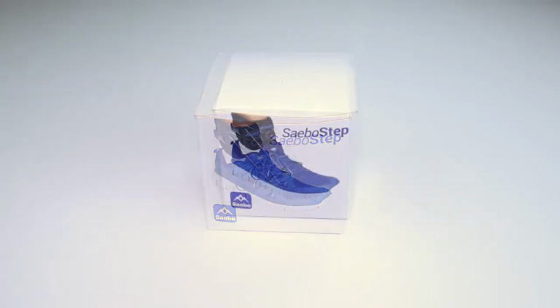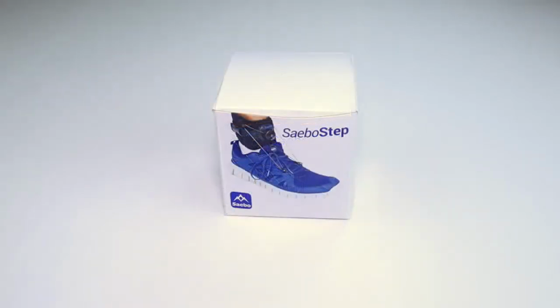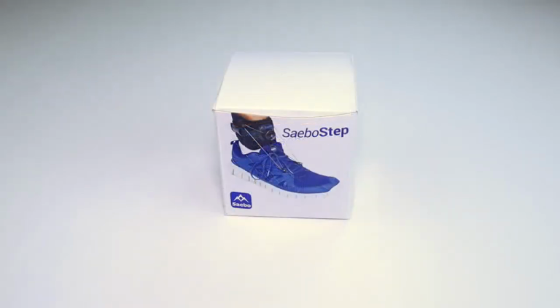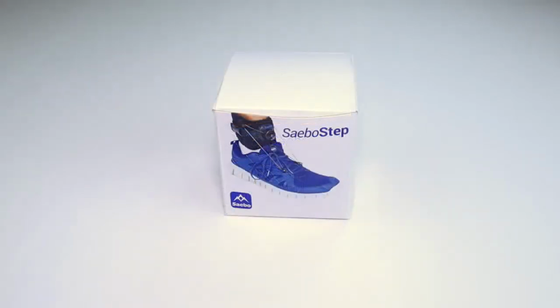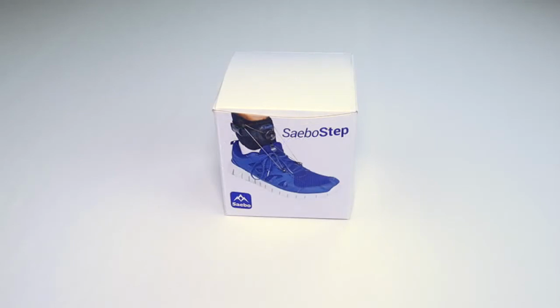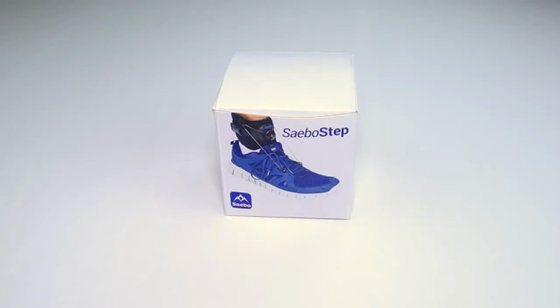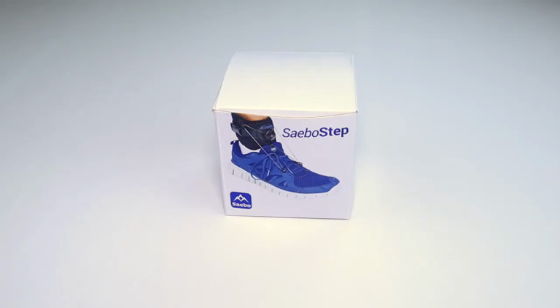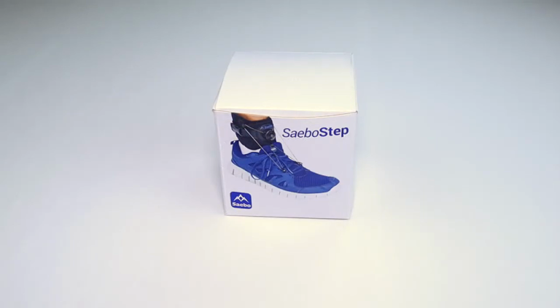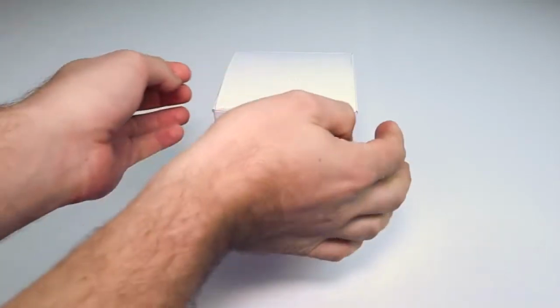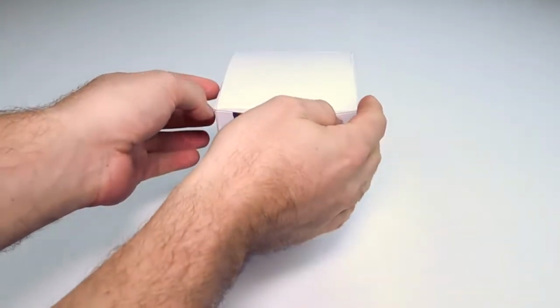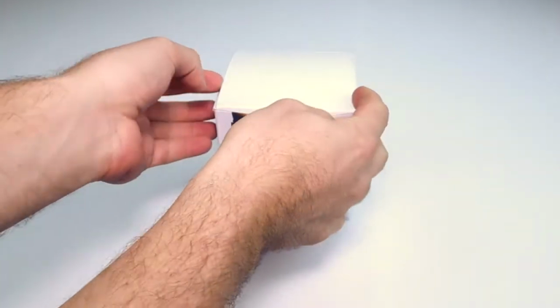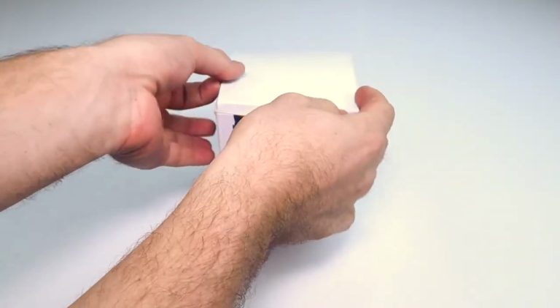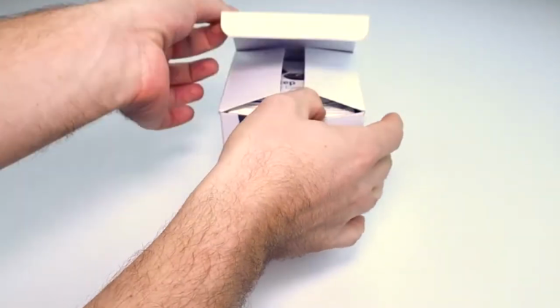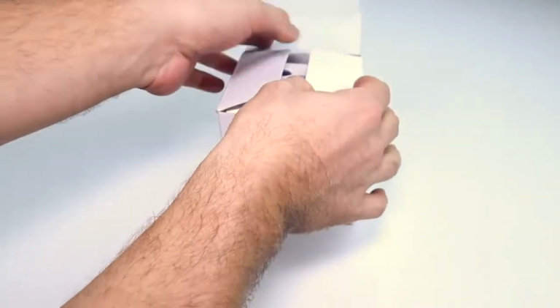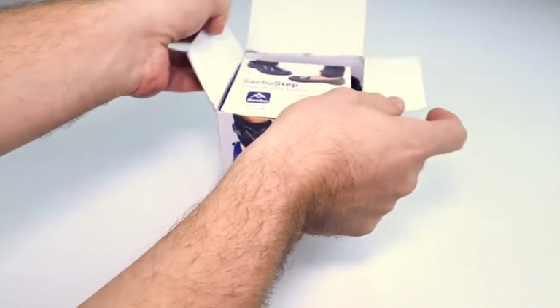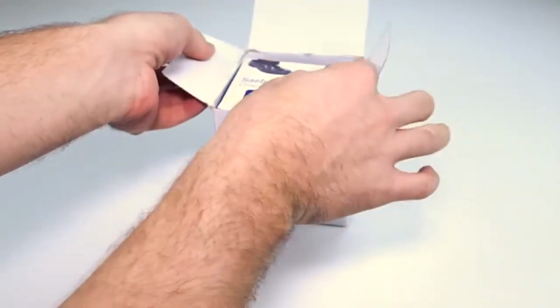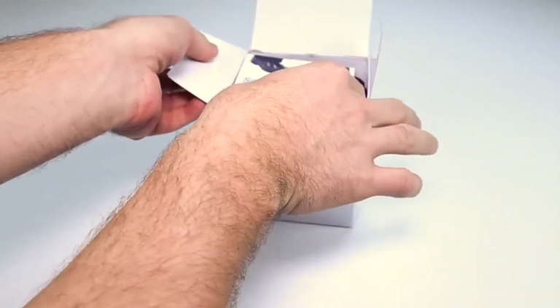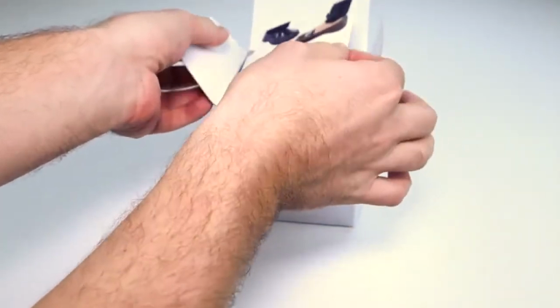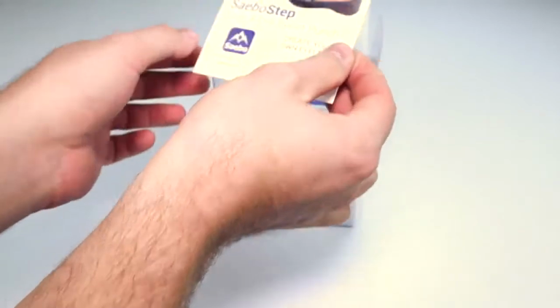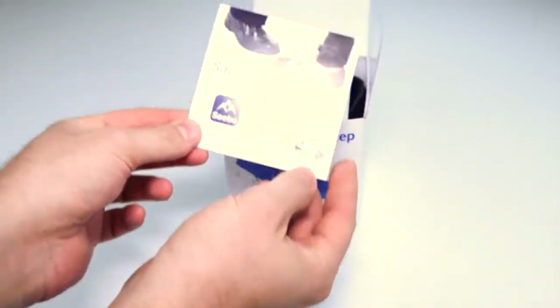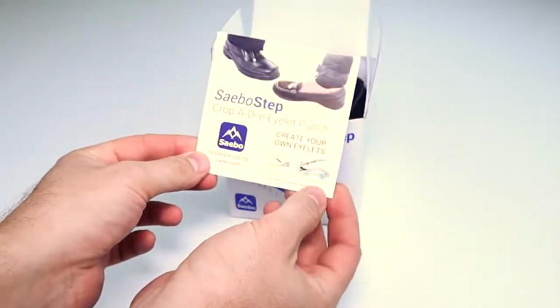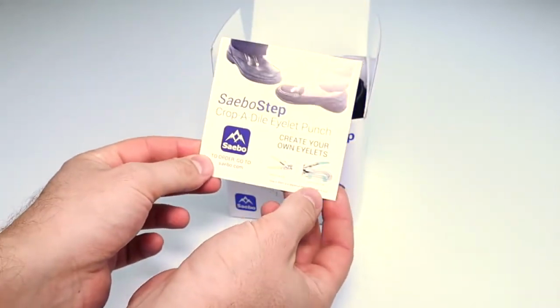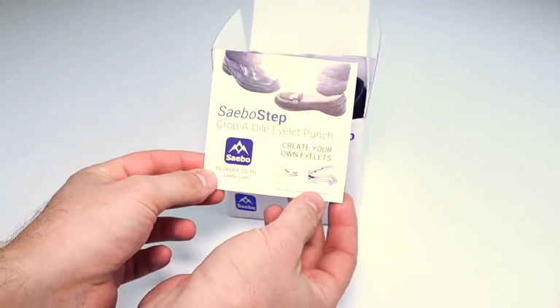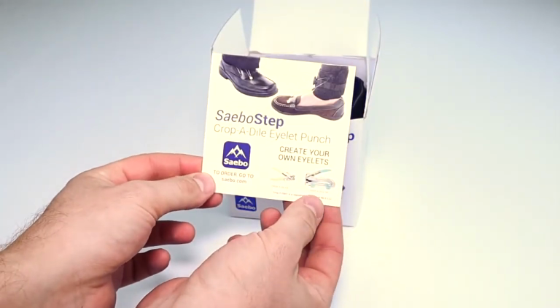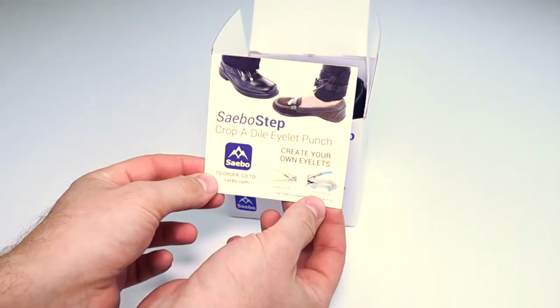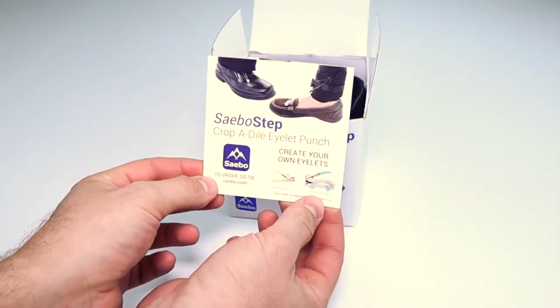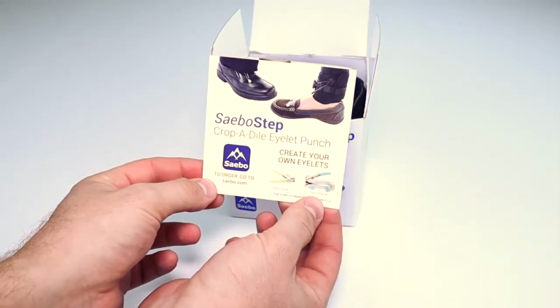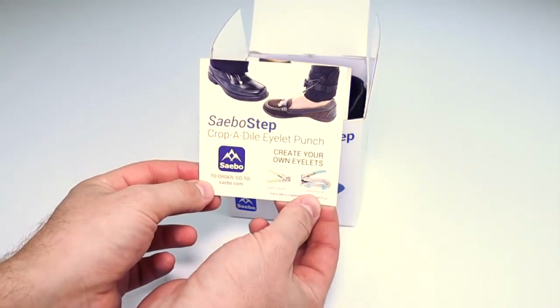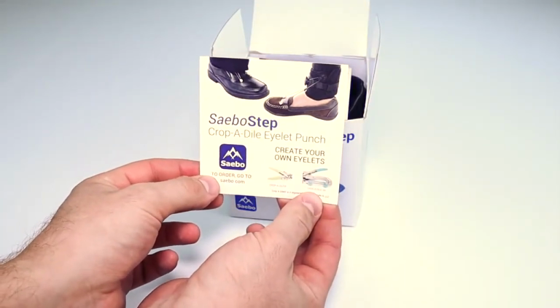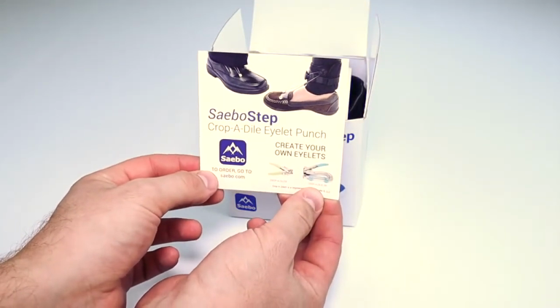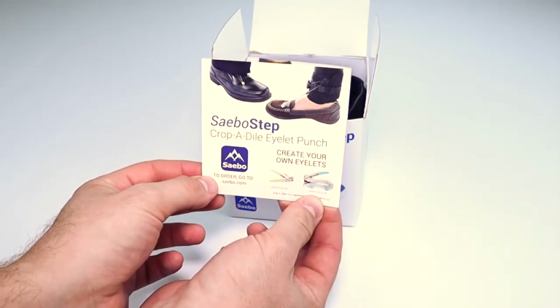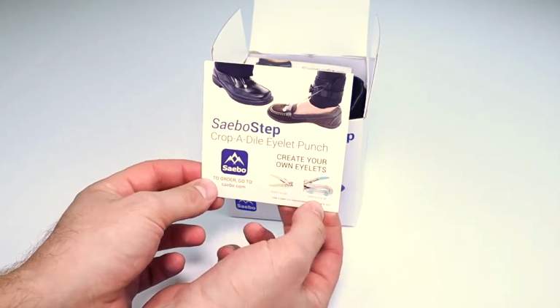When you receive your Sabo Step, it comes in this box. When you first open your box, you'll be met with a card mentioning the crop-o-dial. This is an all-in-one tool allowing you to use the Sabo Step on any type of shoe.